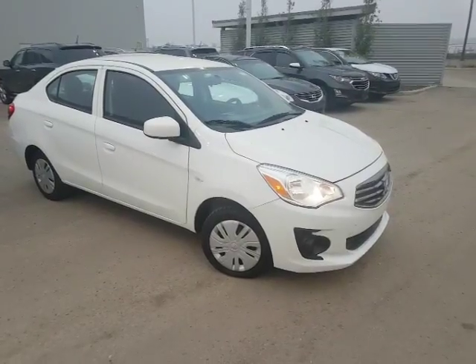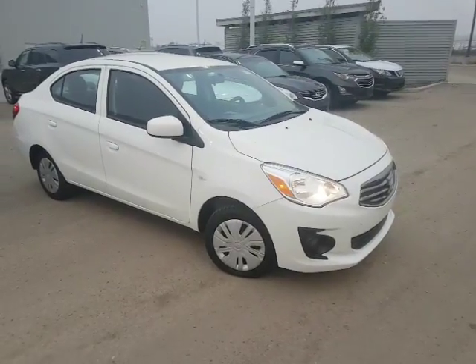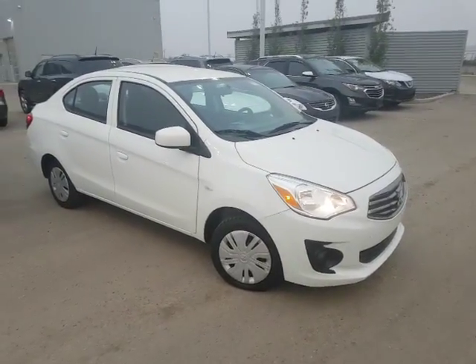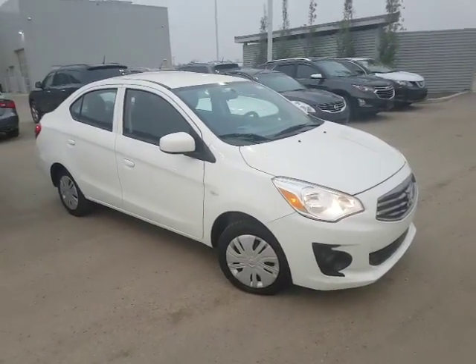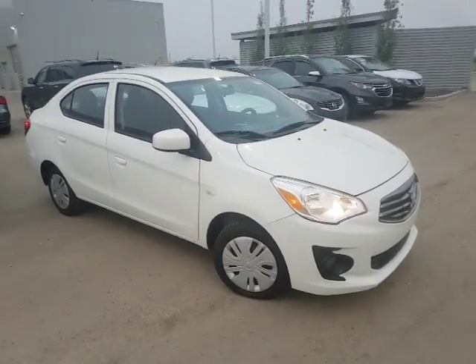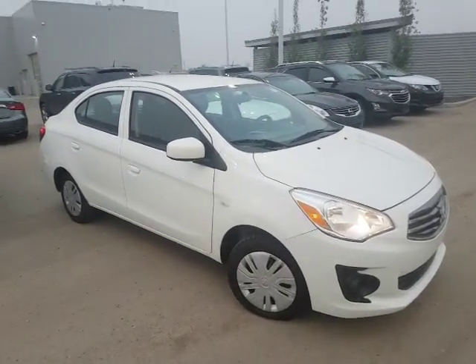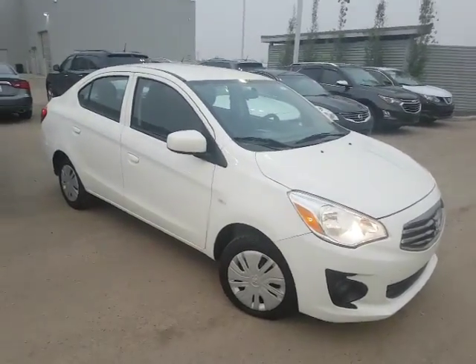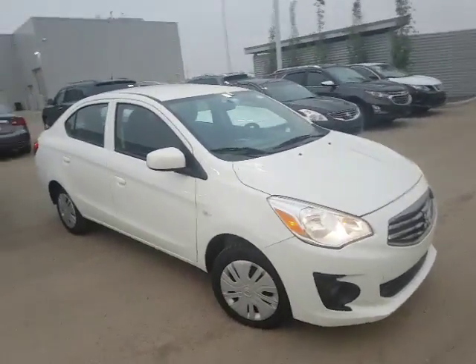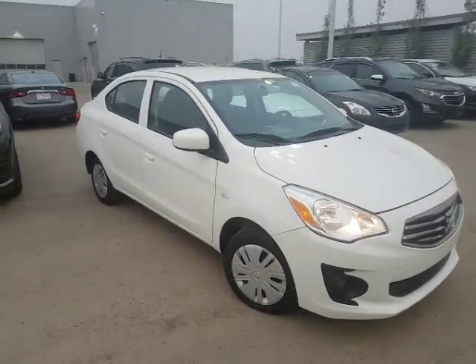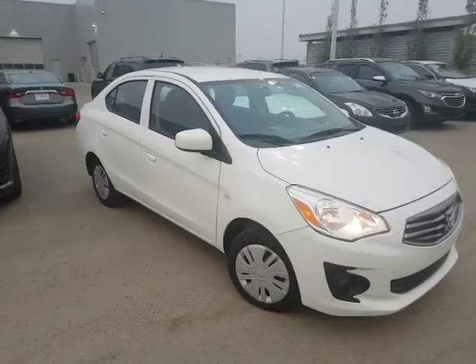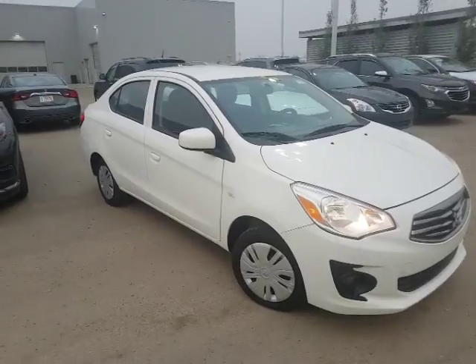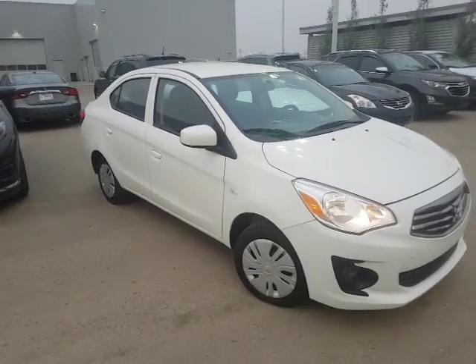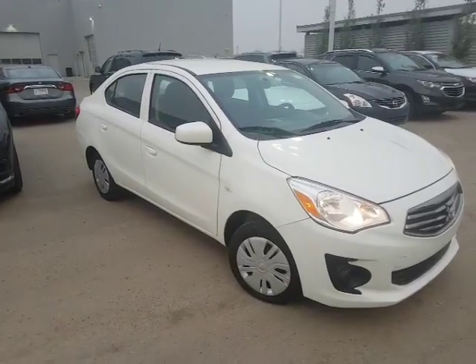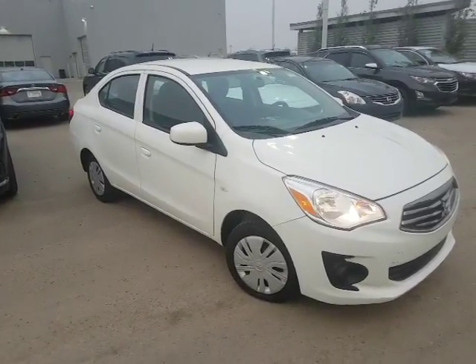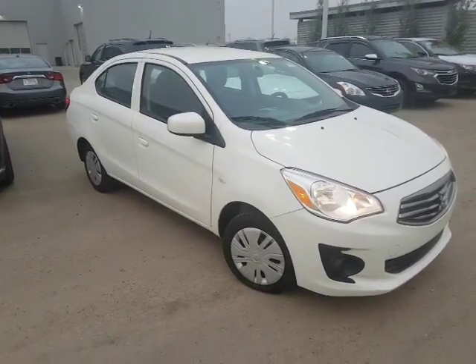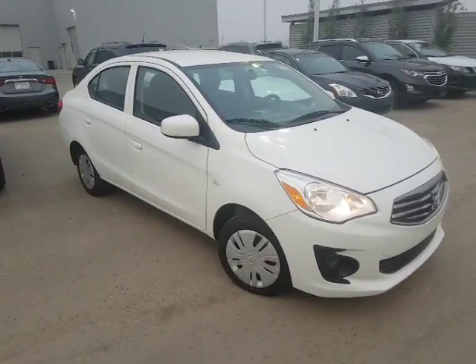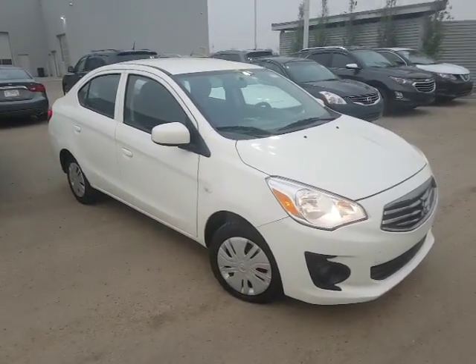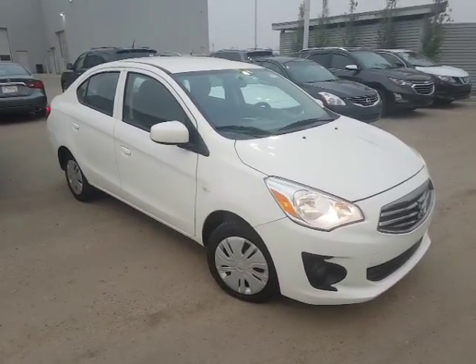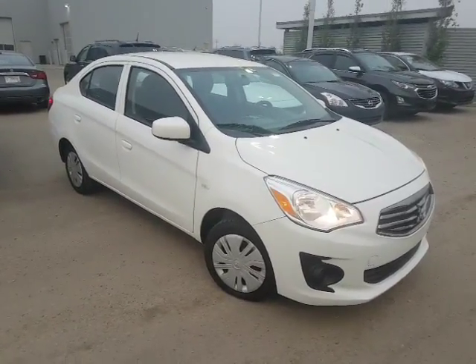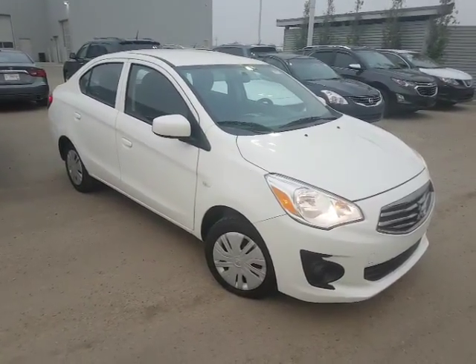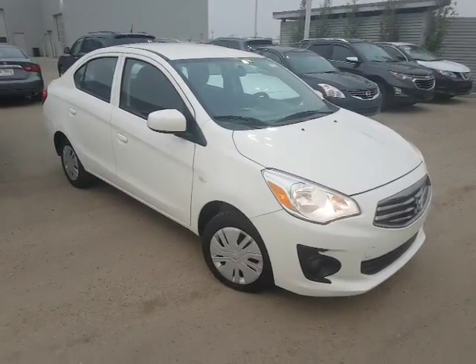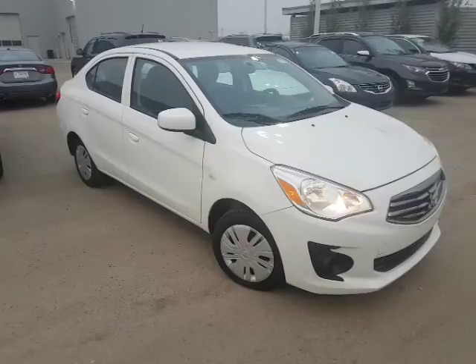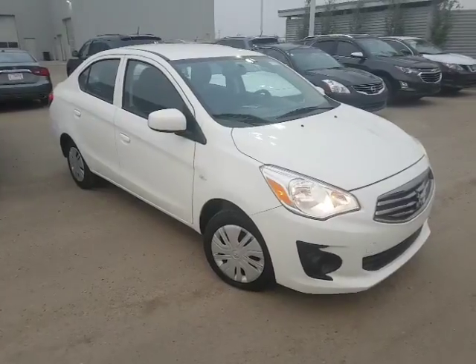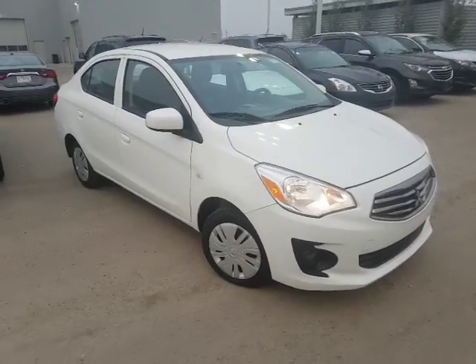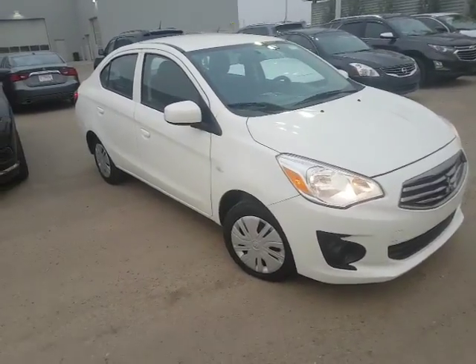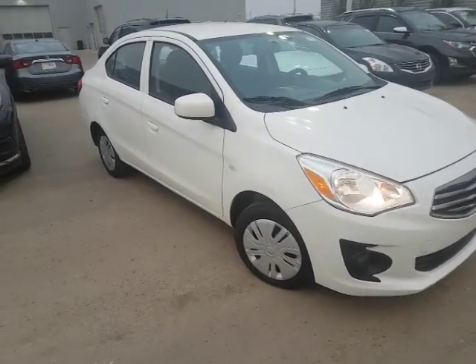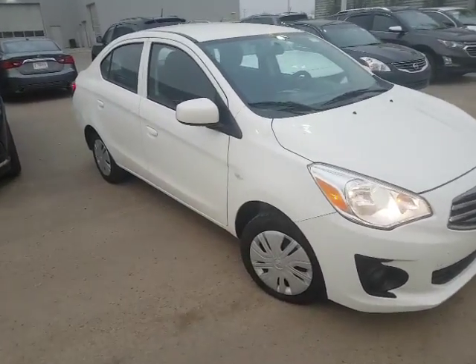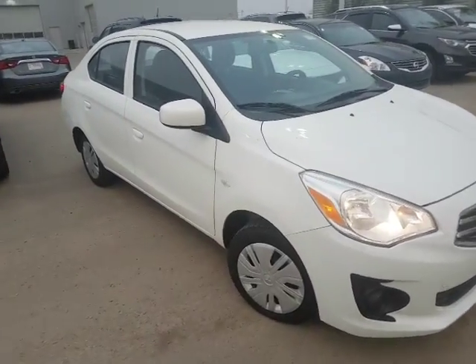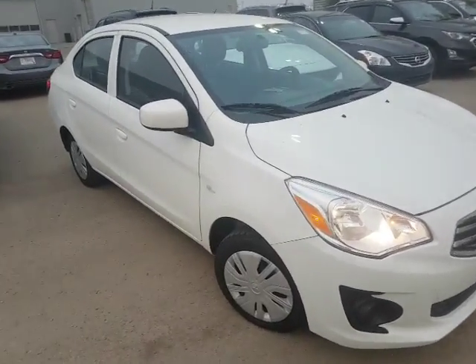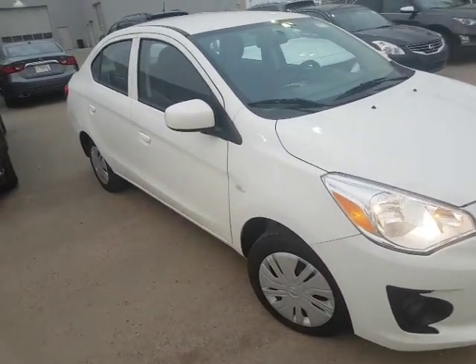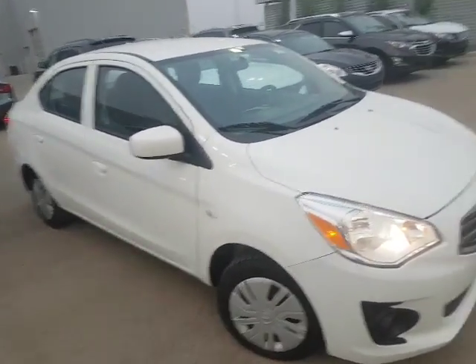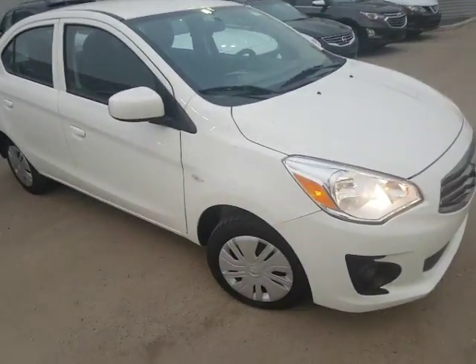Good evening Simon, it's Roger here from LA Nissan. Thank you so much for your interest in the 2017 Mitsubishi Mirage. Just wanted to give you a quick little glimpse of it so that way you got a better idea of what it looks like.